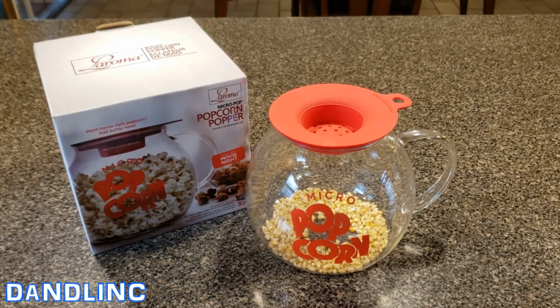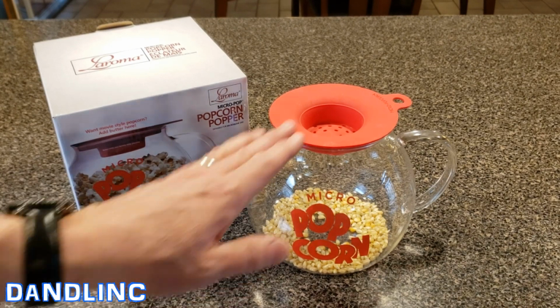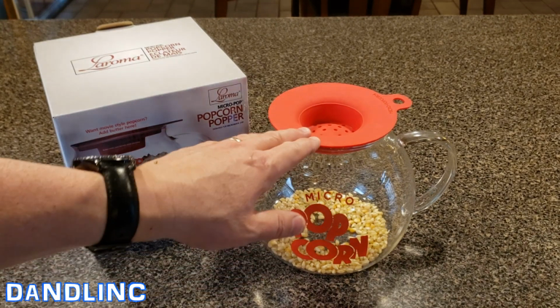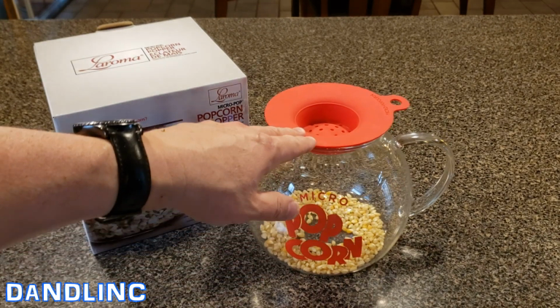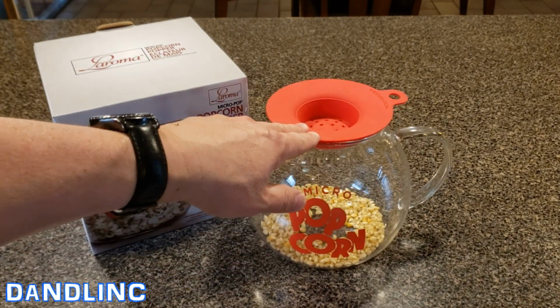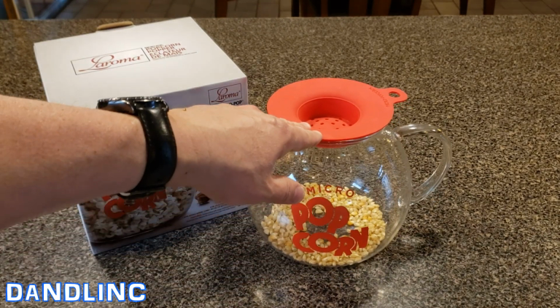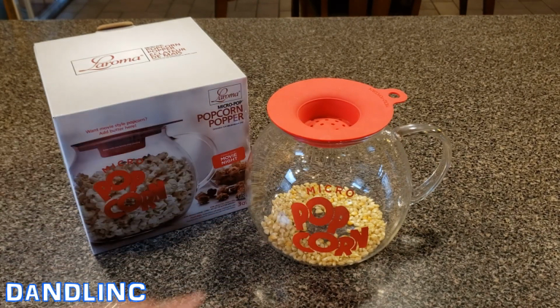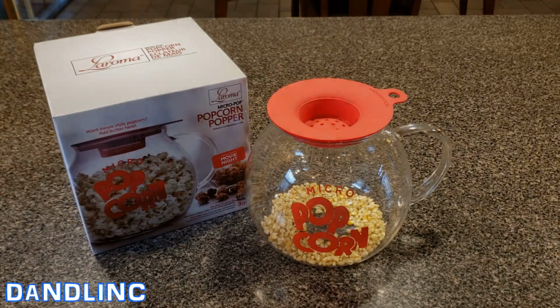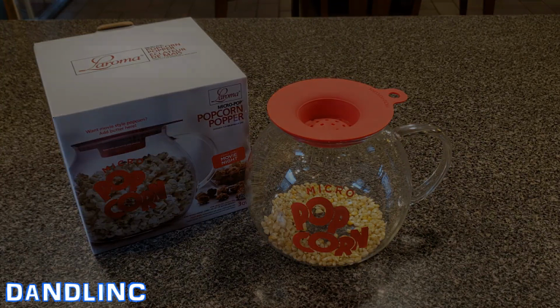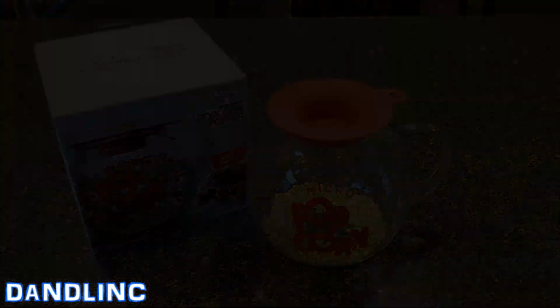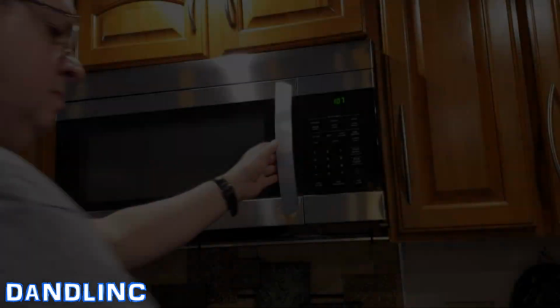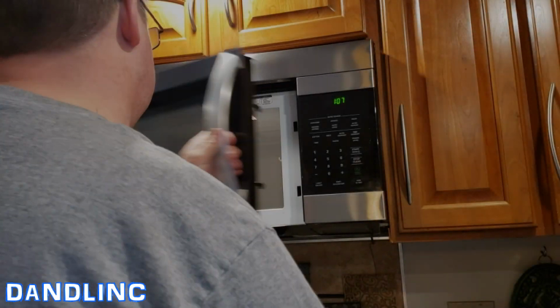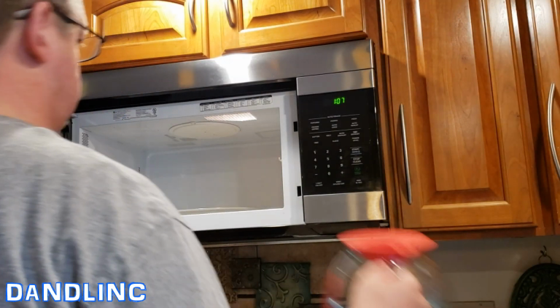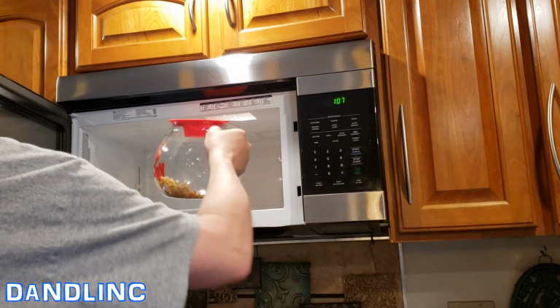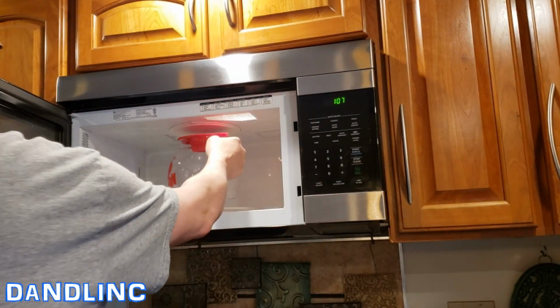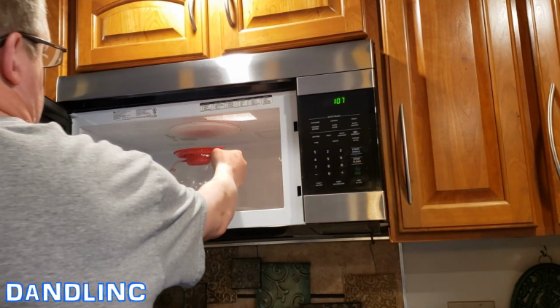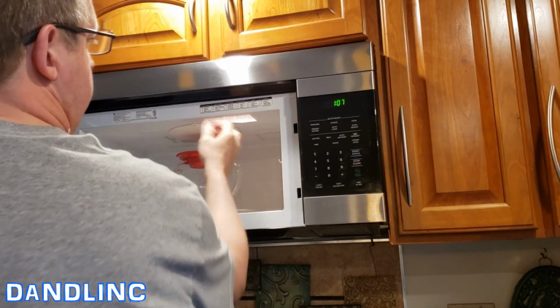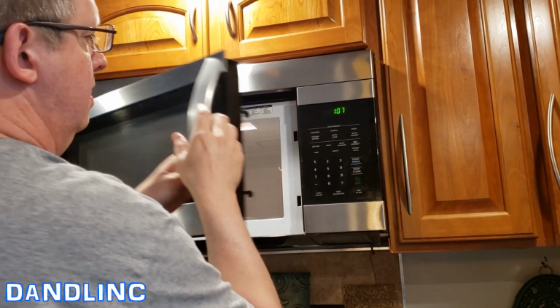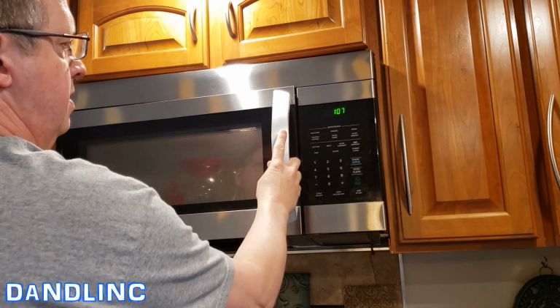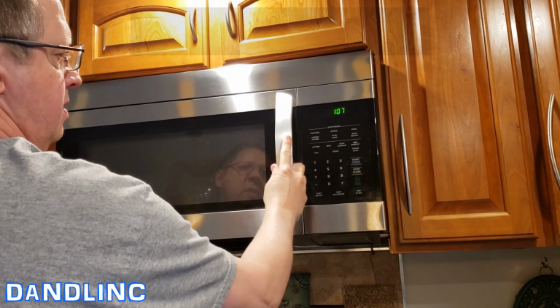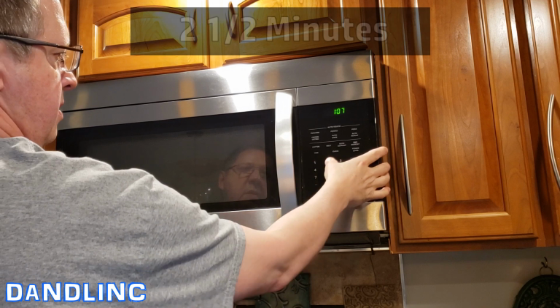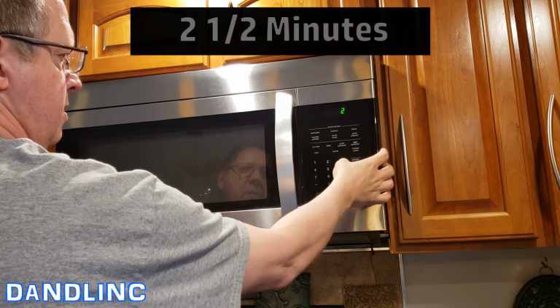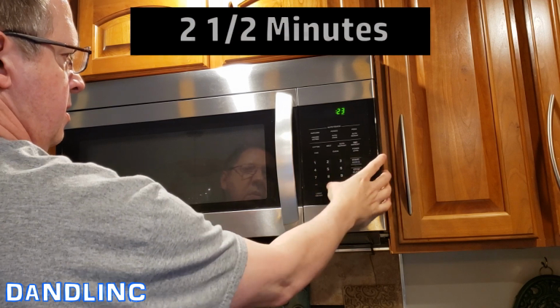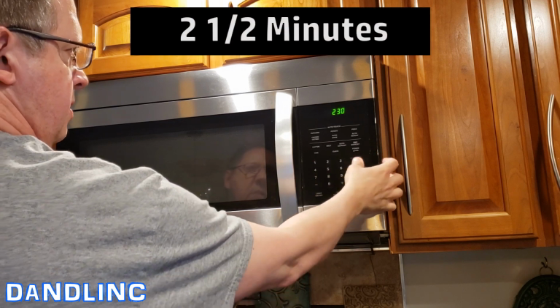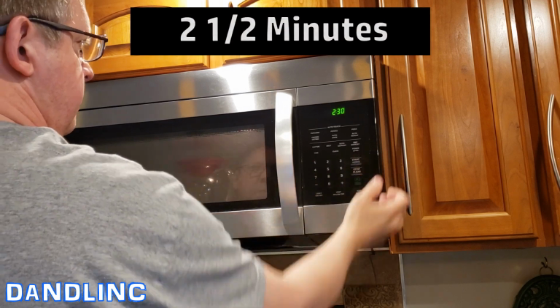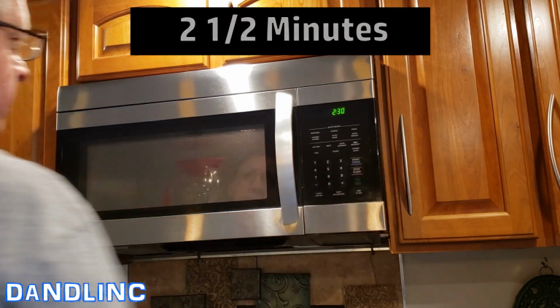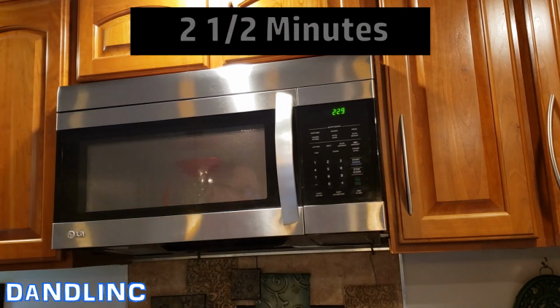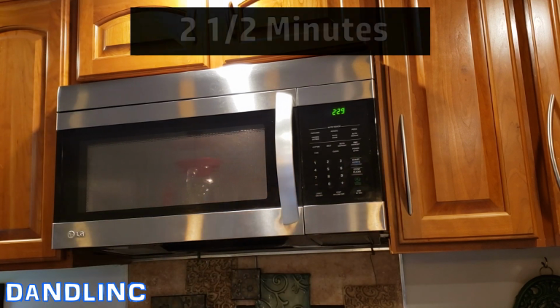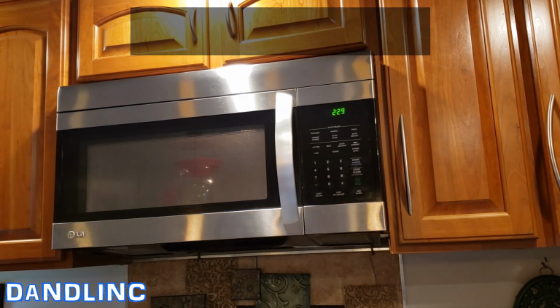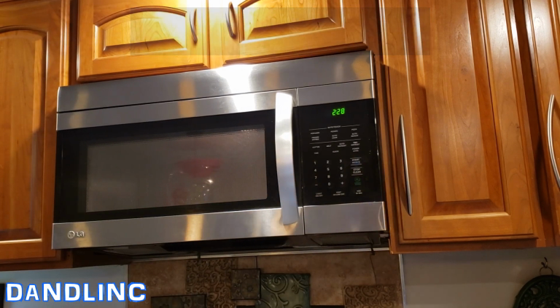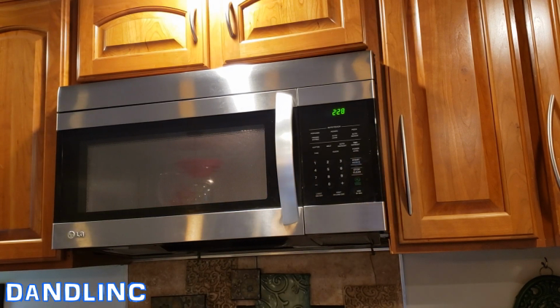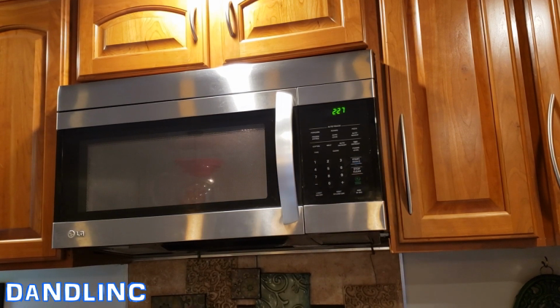The microwave determines how fast it goes, but they say less than three minutes, so I'm going to set it for two and a half minutes and check it out. We'll come back in two minutes.